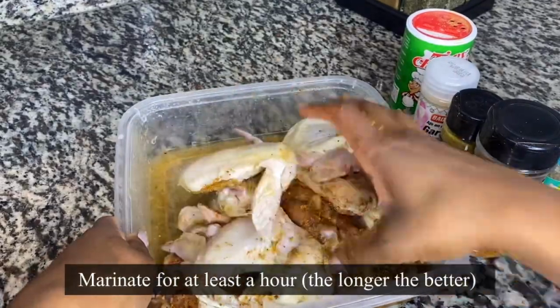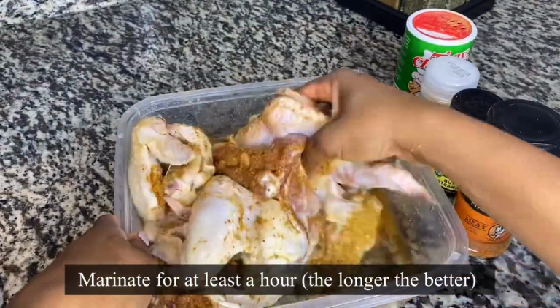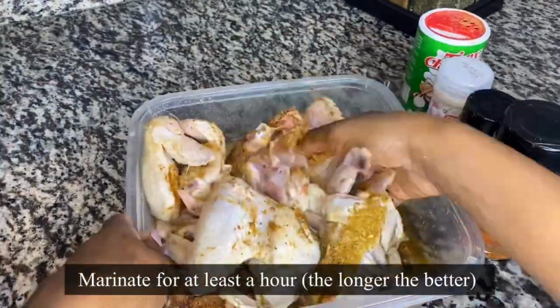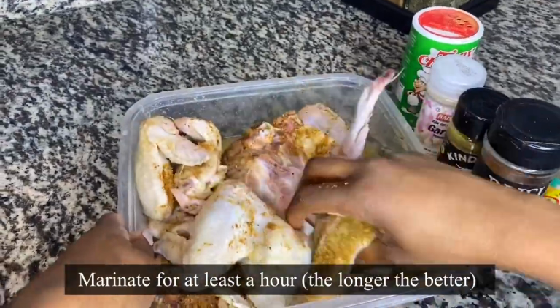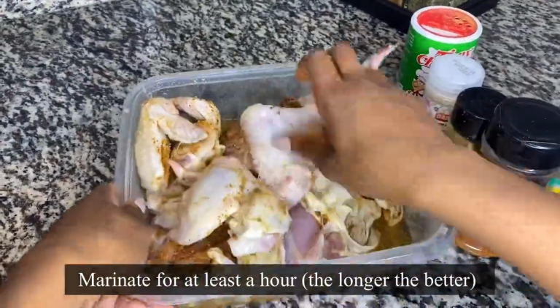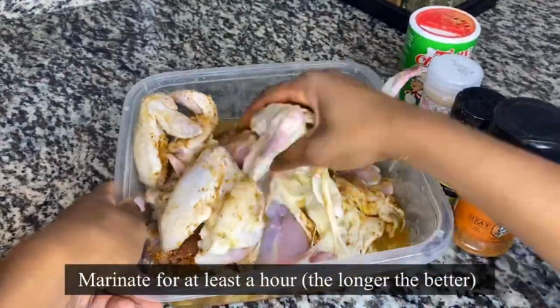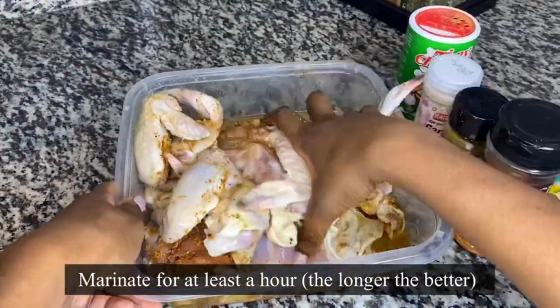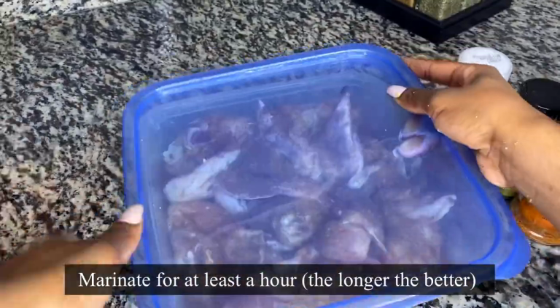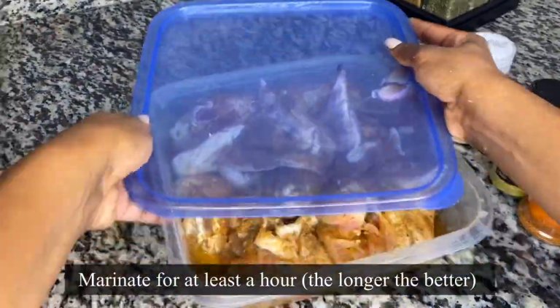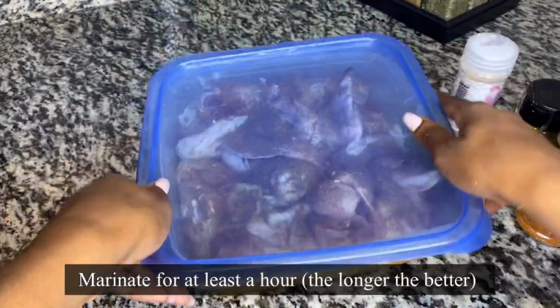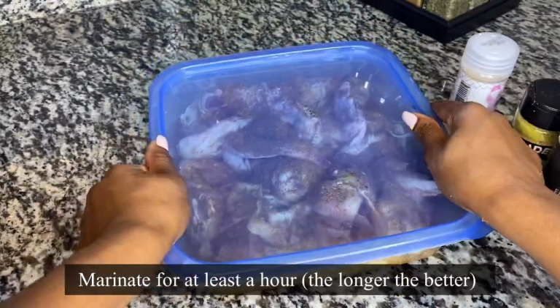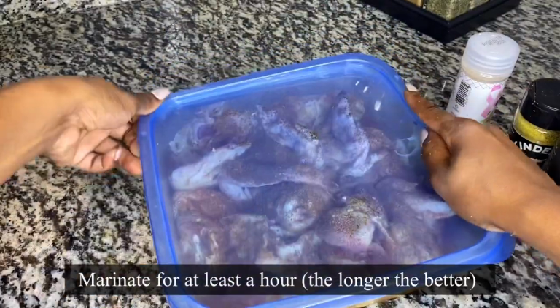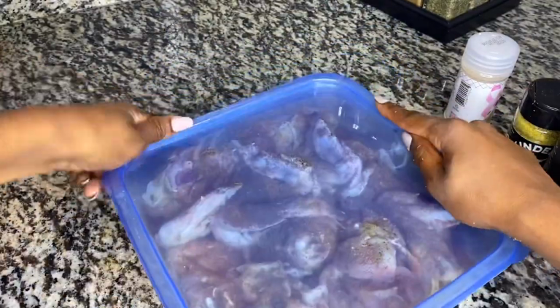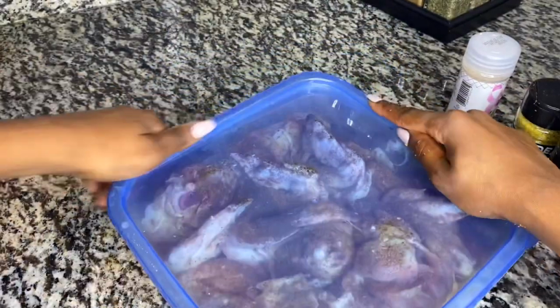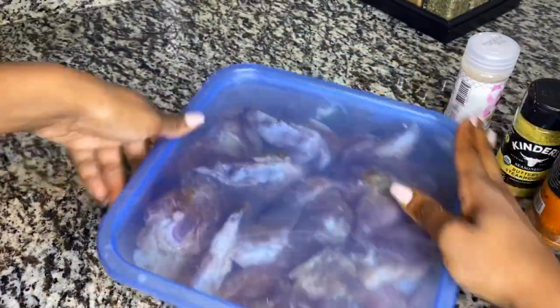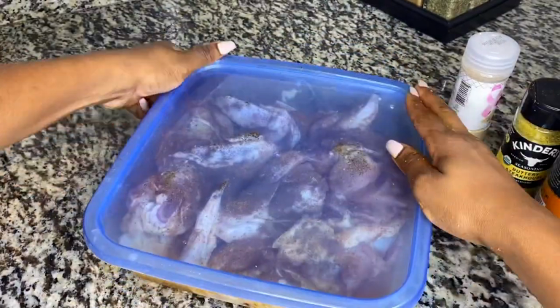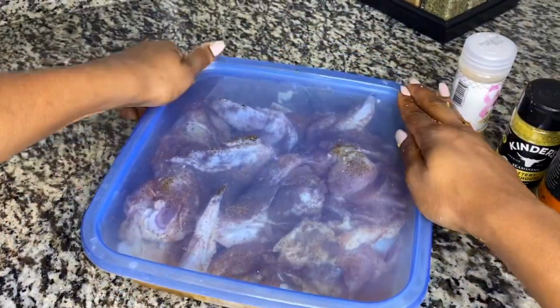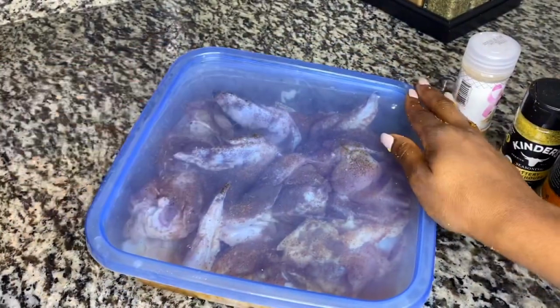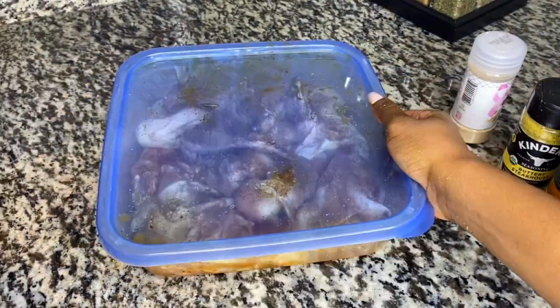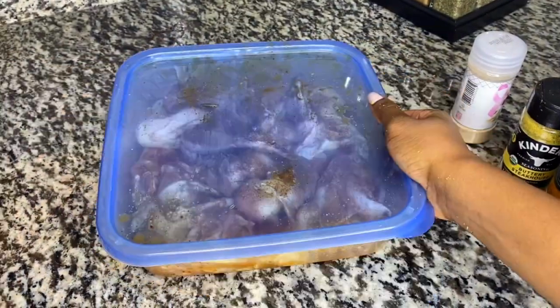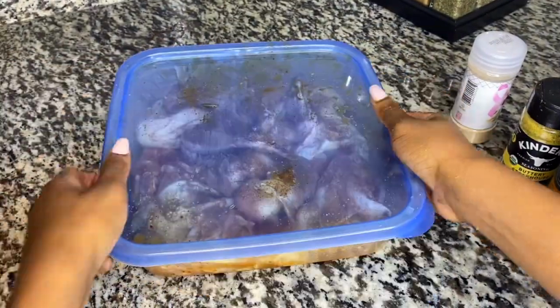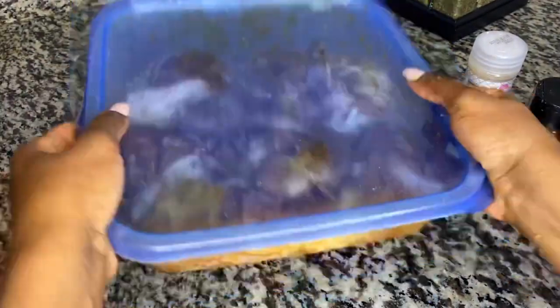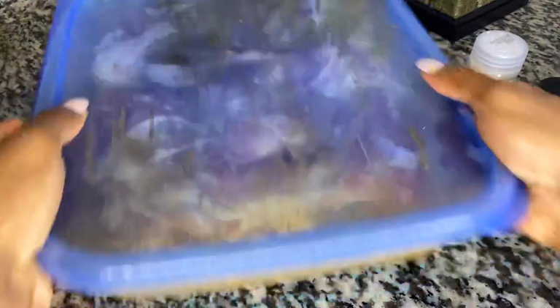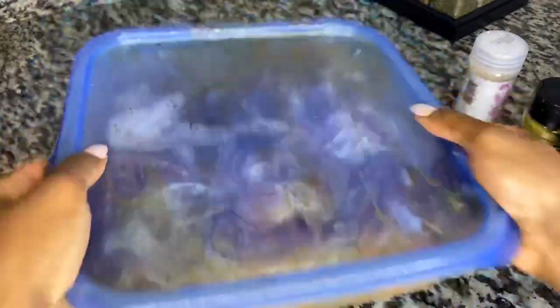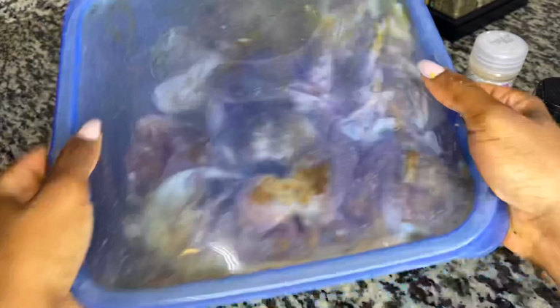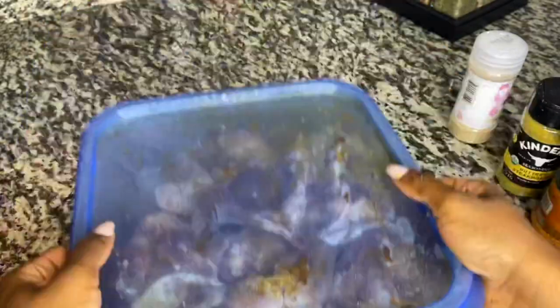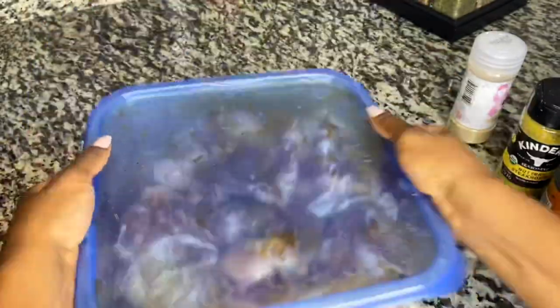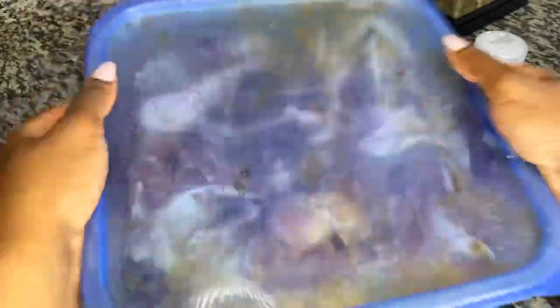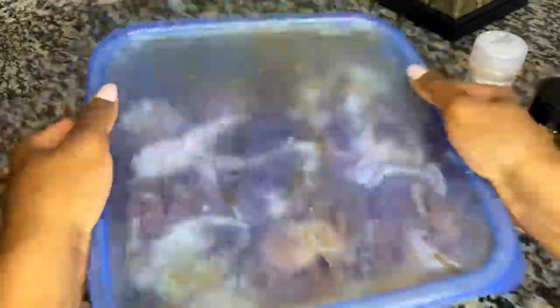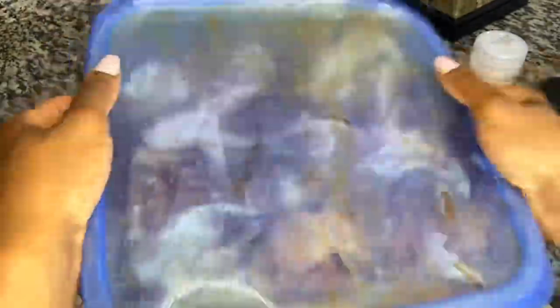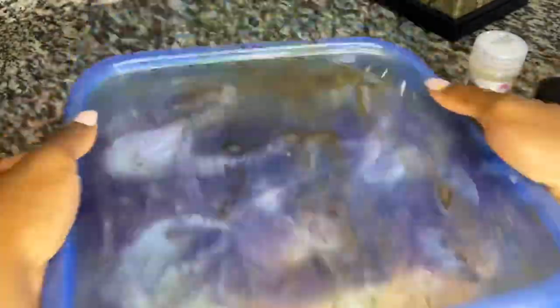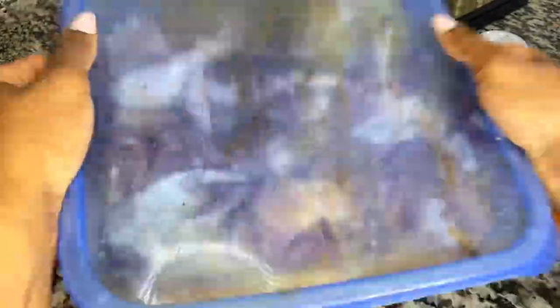So you want to marinate this for at least one hour. I marinated mine for two hours — the longer the better. I'm just going to shake it up, toss it around, make sure all that seasoning is mixed in.